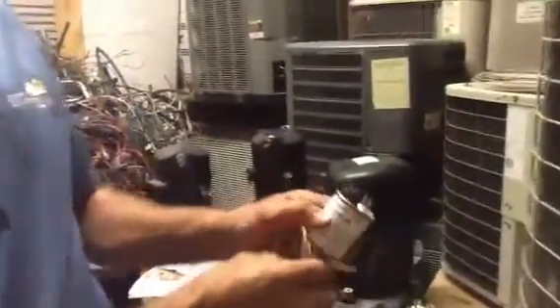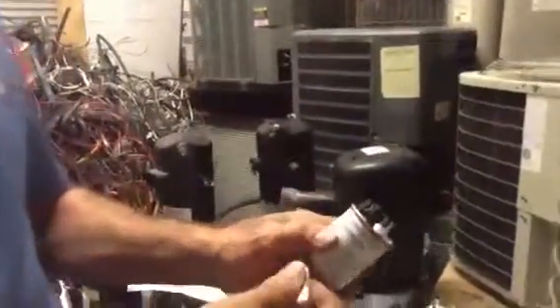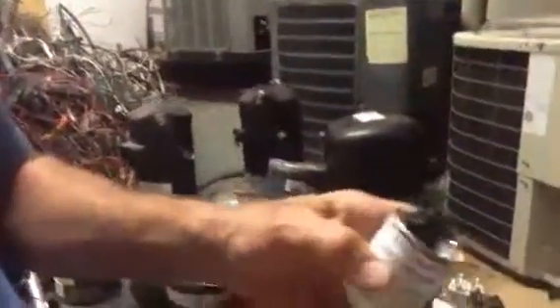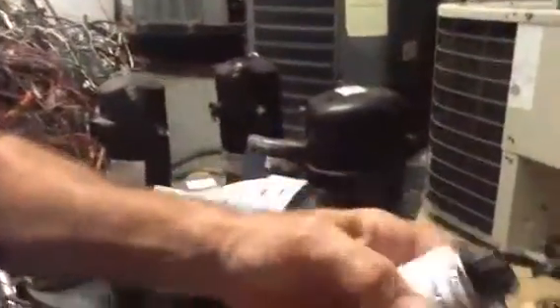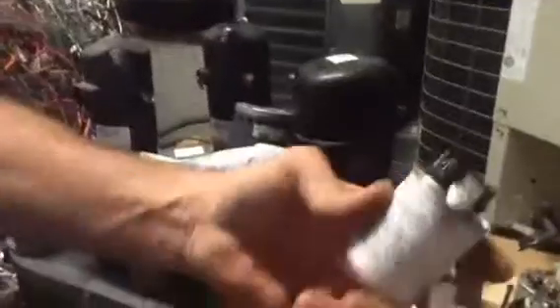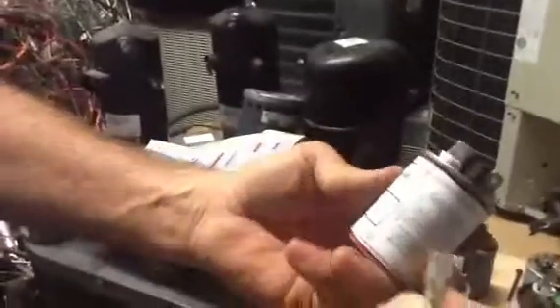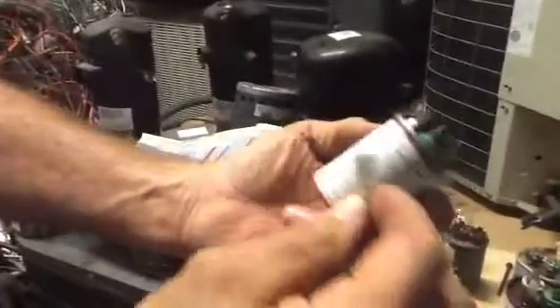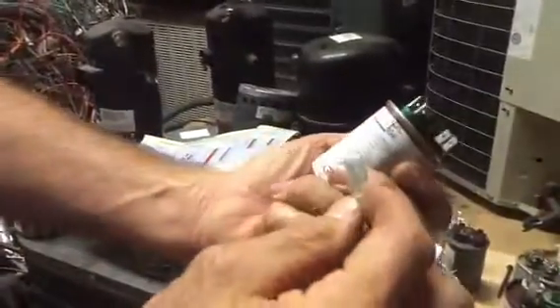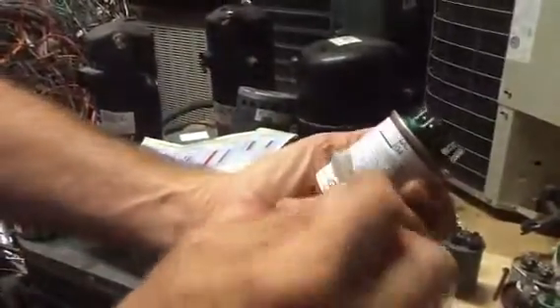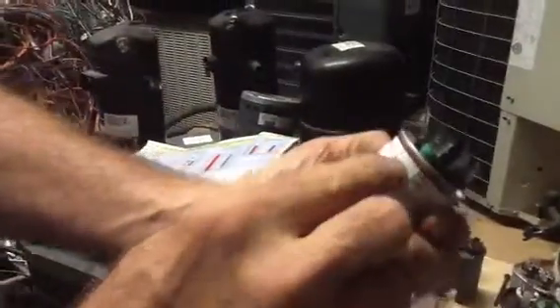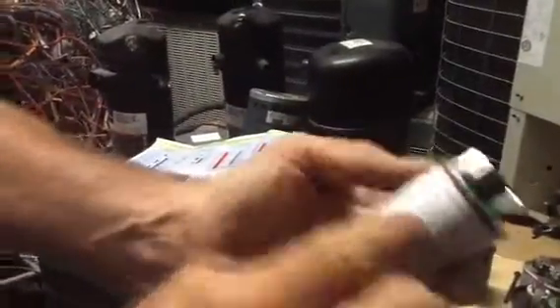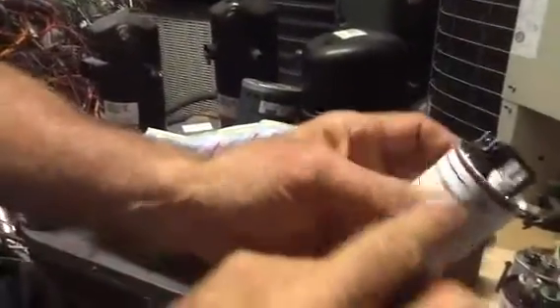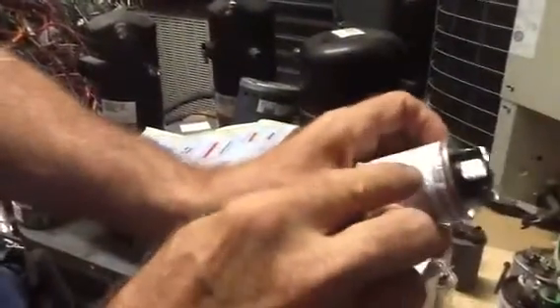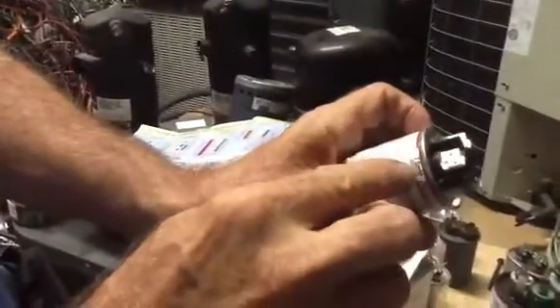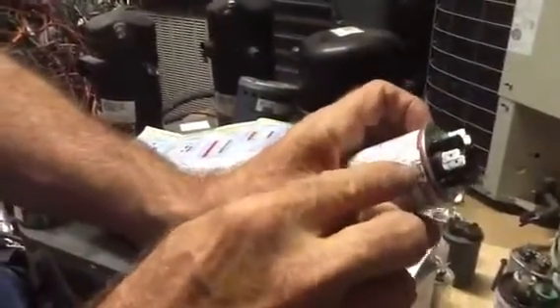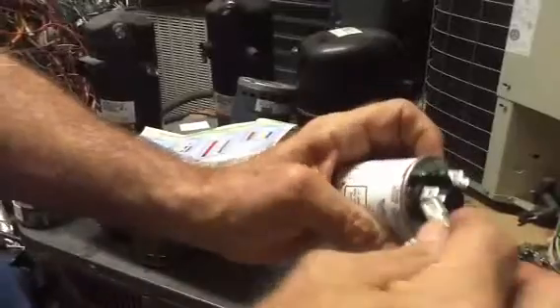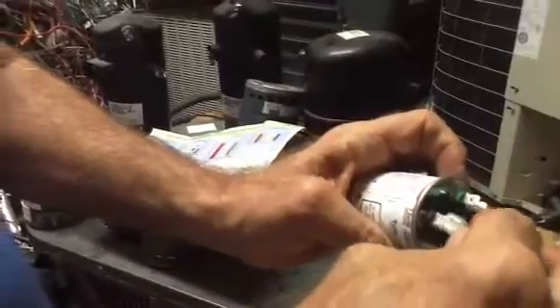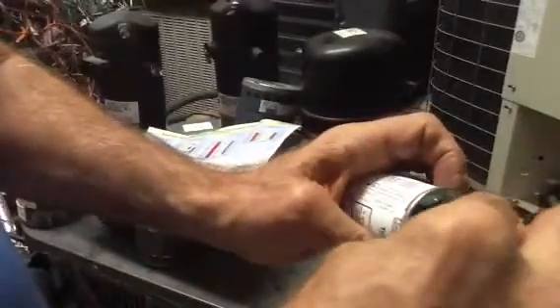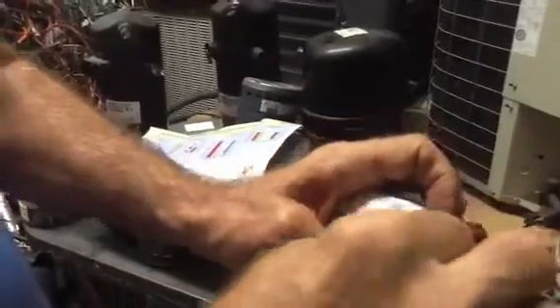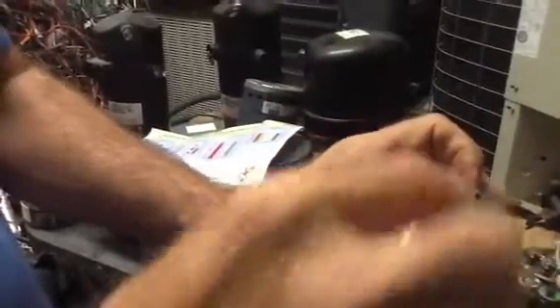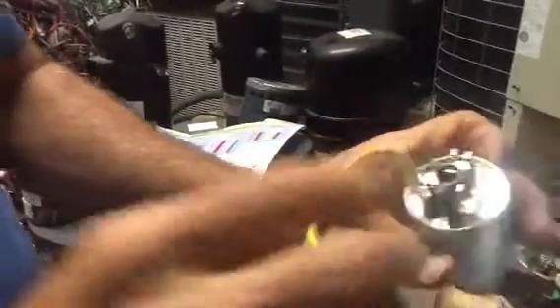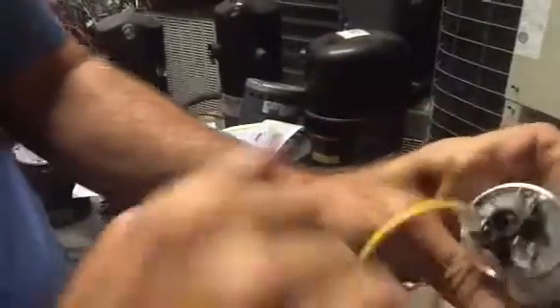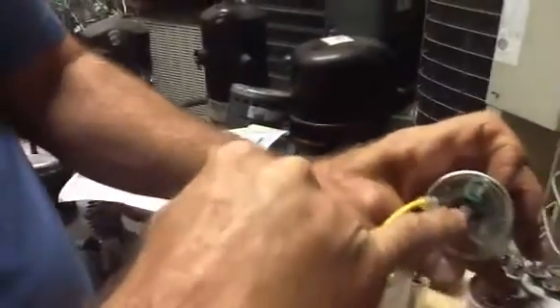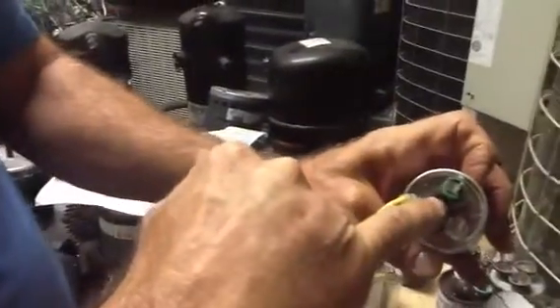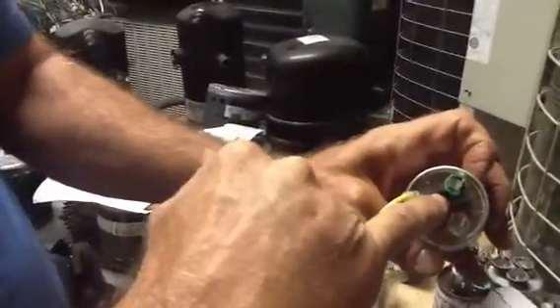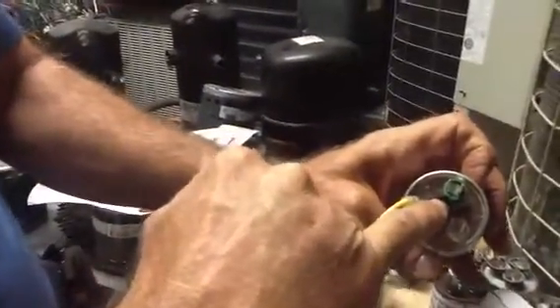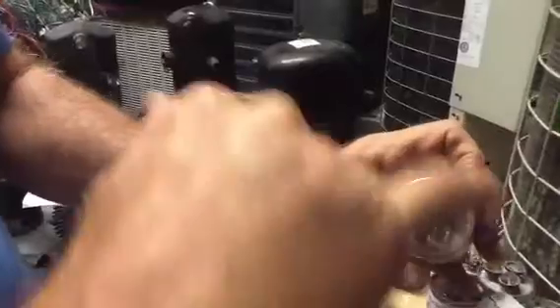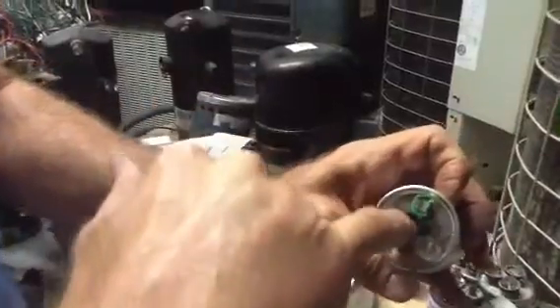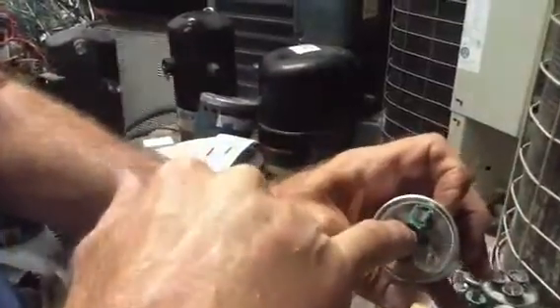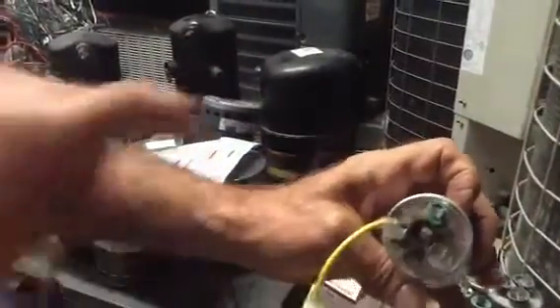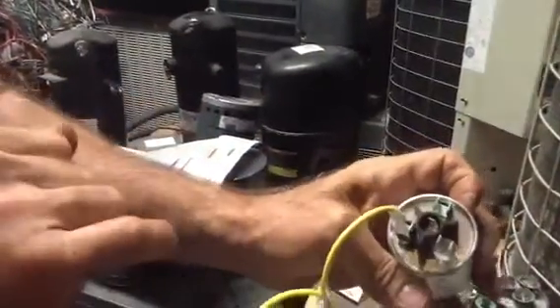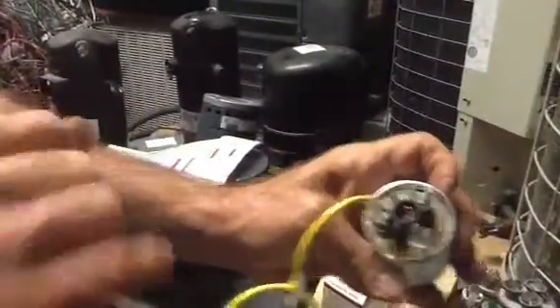So this one's going to be easy. This is seven and a half, so I'm just going to go from seven and a half, and I'm going to bring — this here's your common terminal. You're going to bring your other fan wire into this.